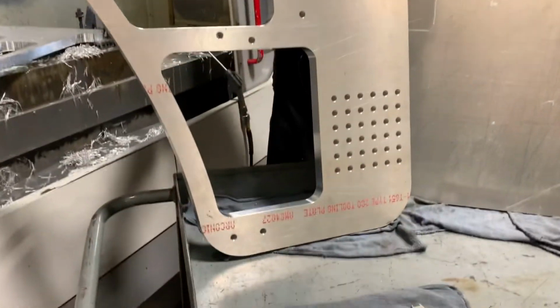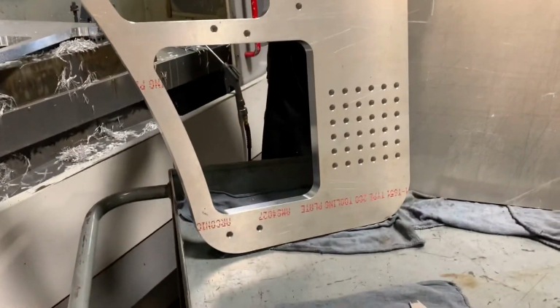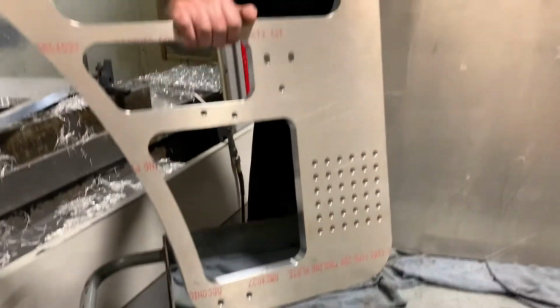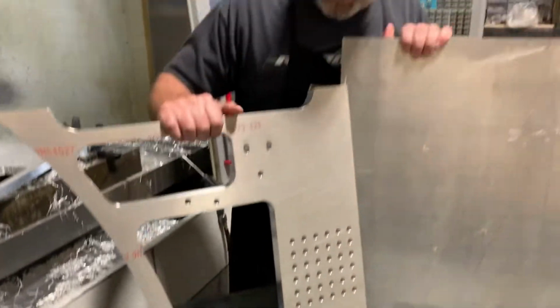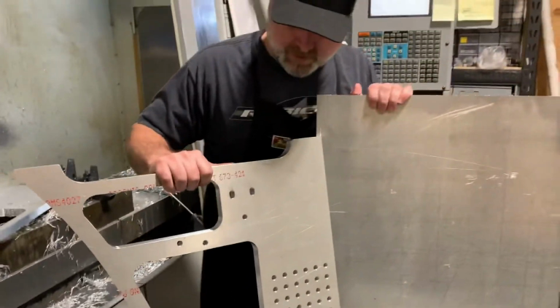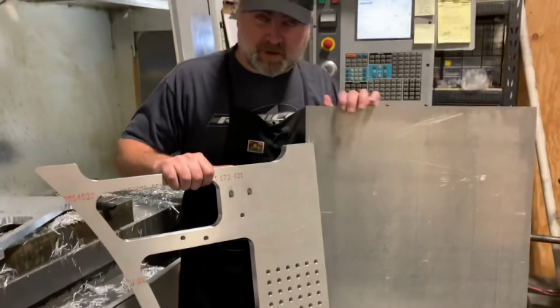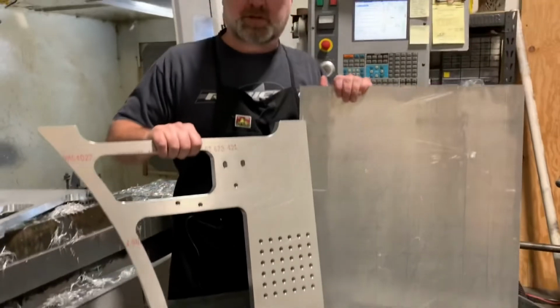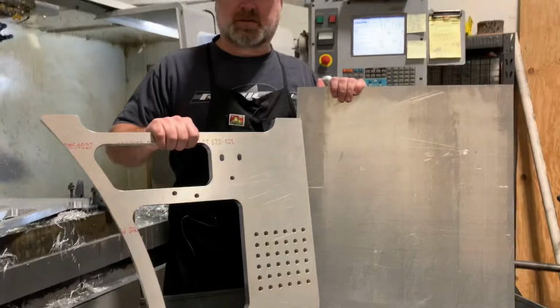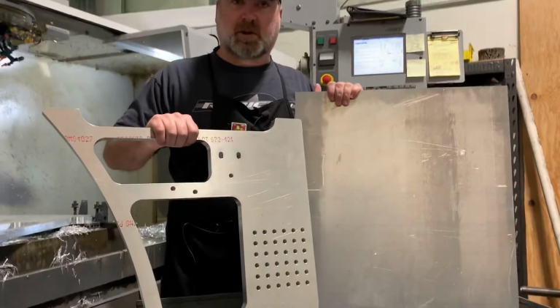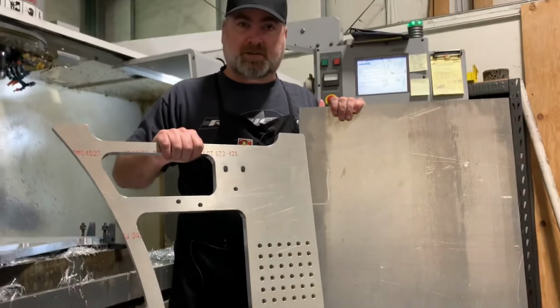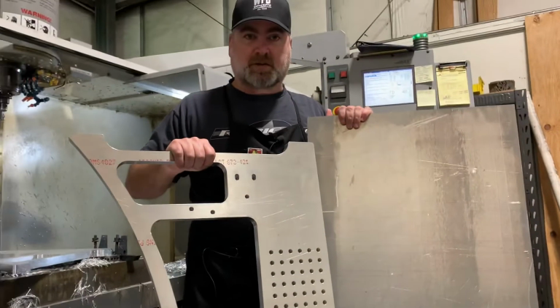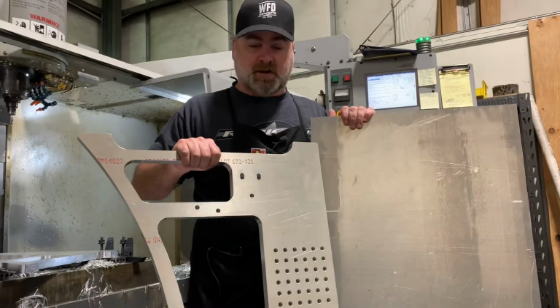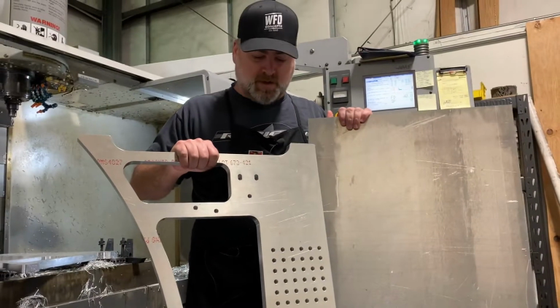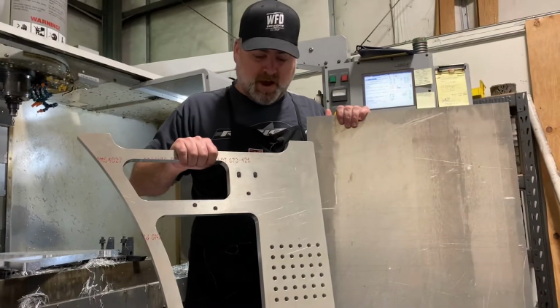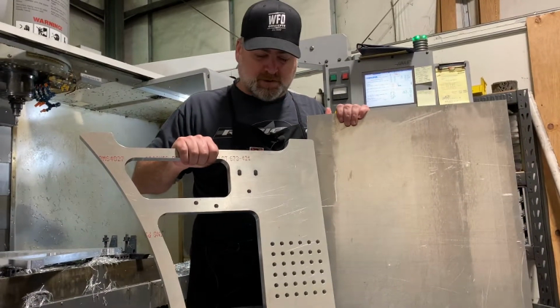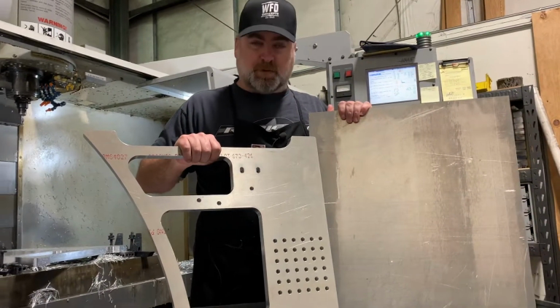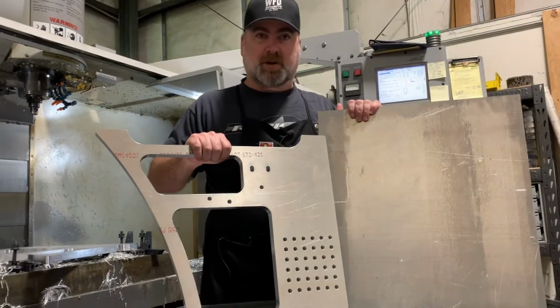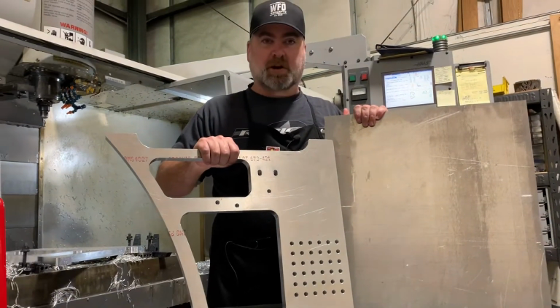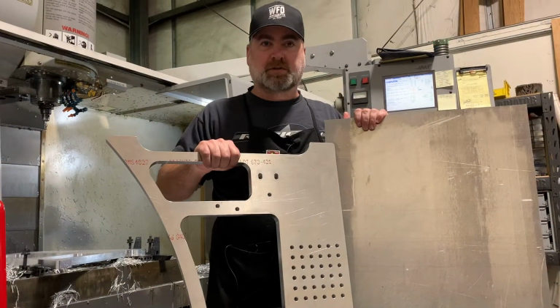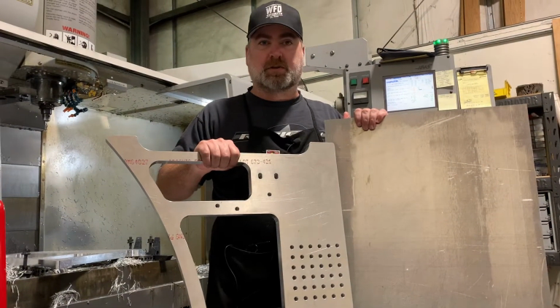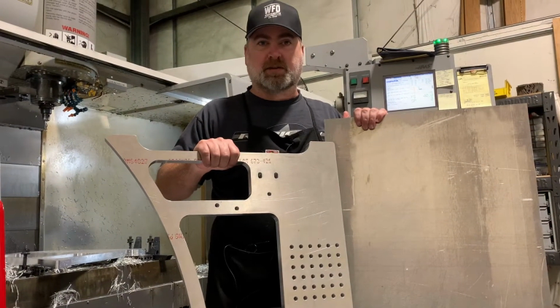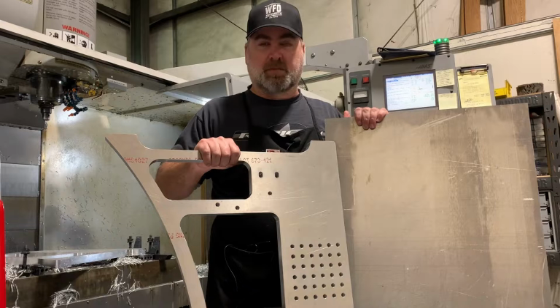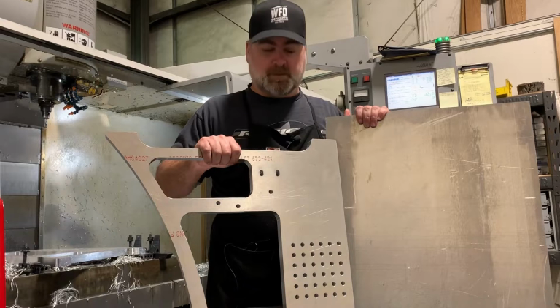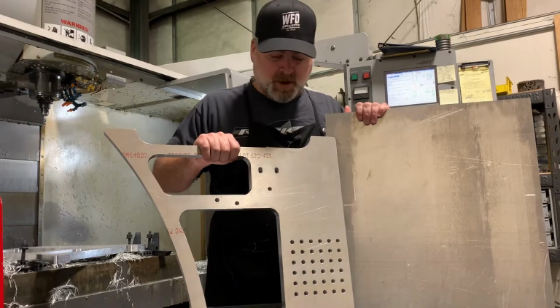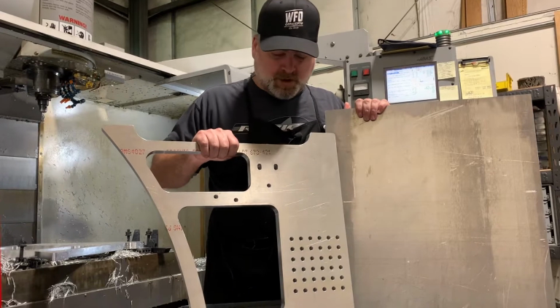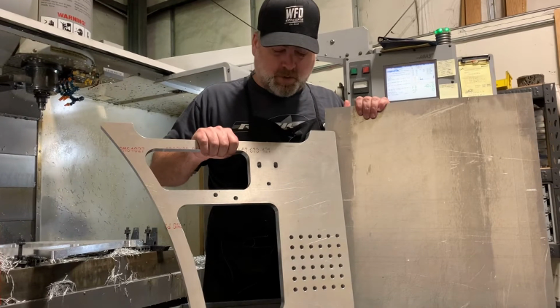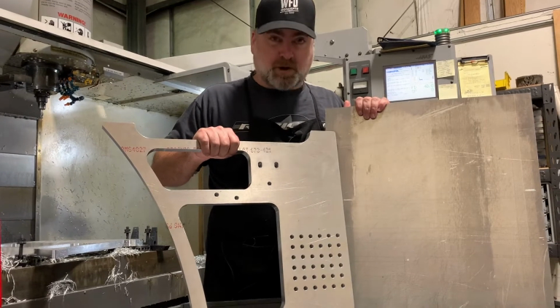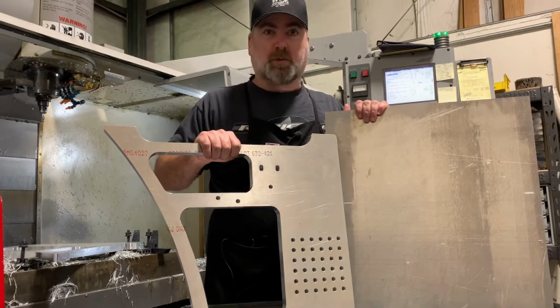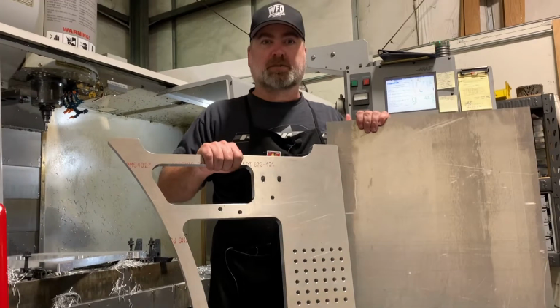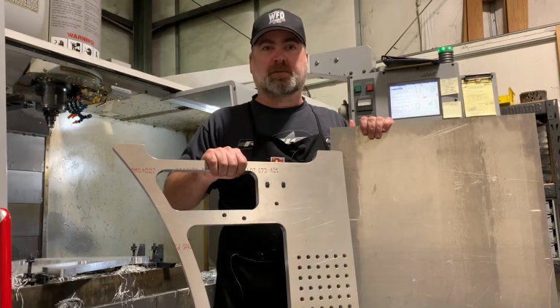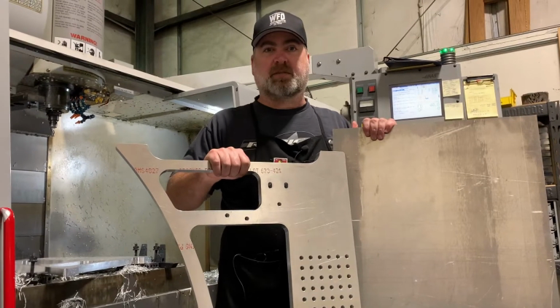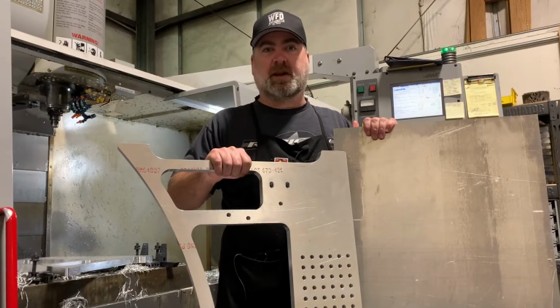Now this part is a little bigger than our machine, so we're going to have to get creative and do four different operations to cut this bad boy out. So why don't you watch some clips of it in action.